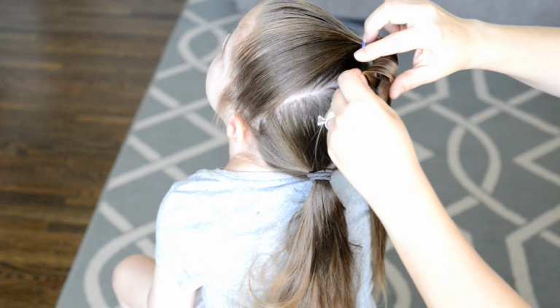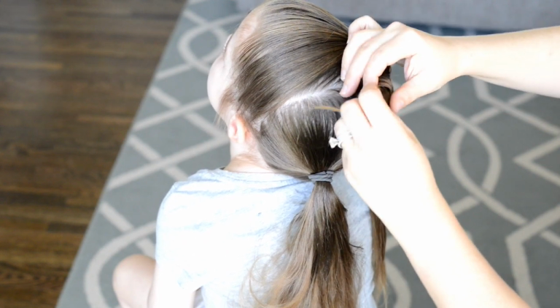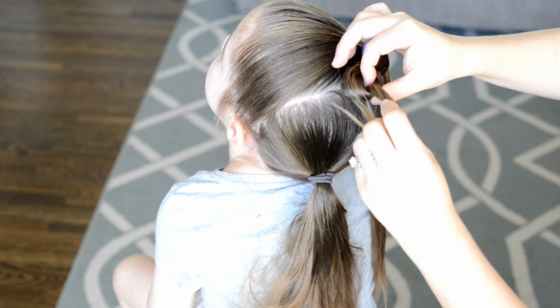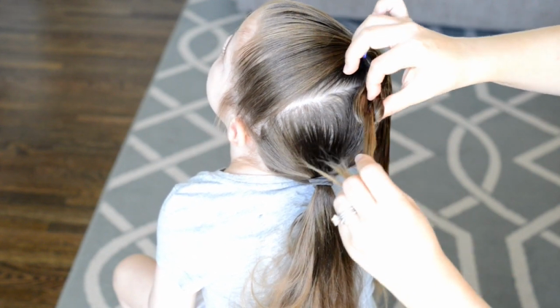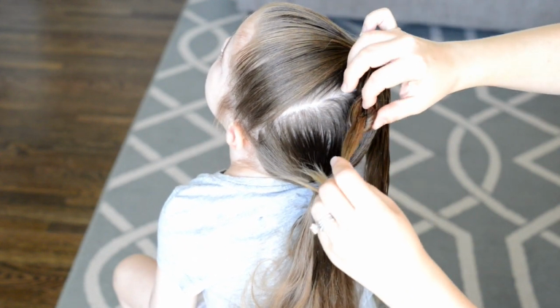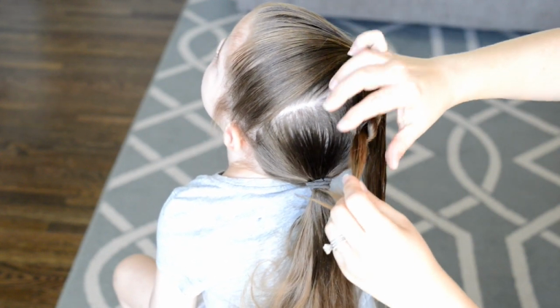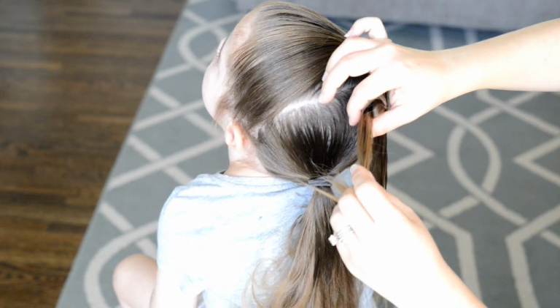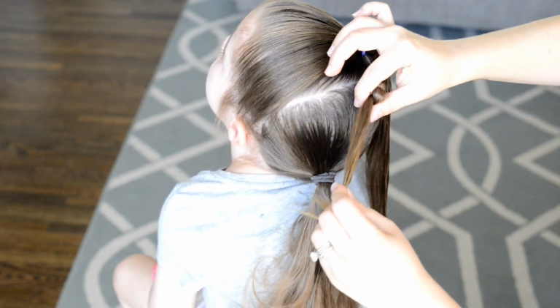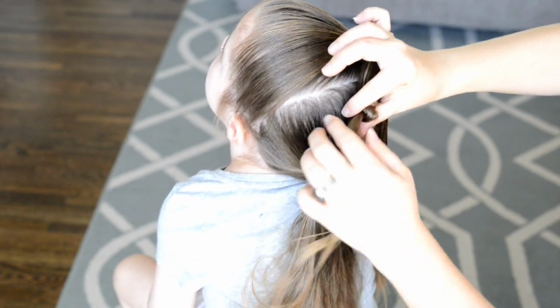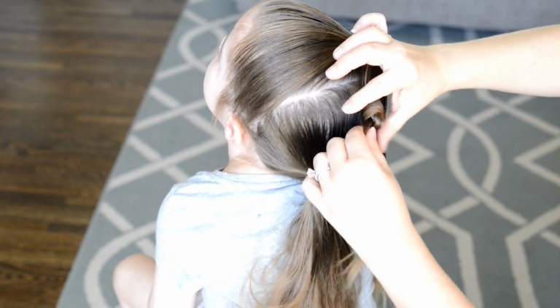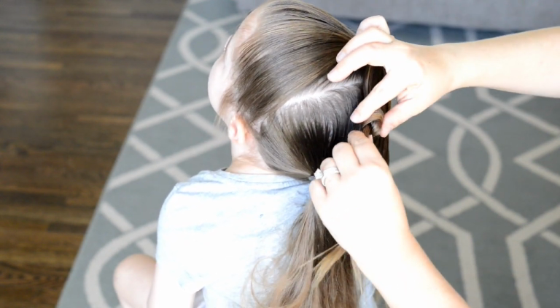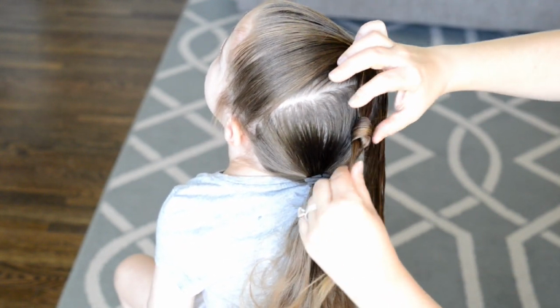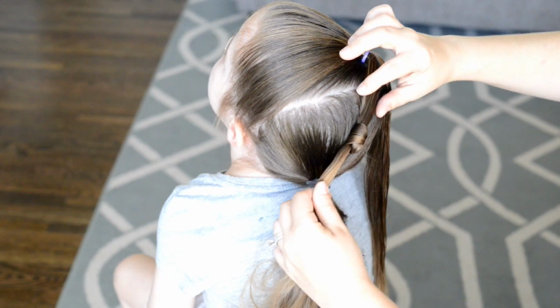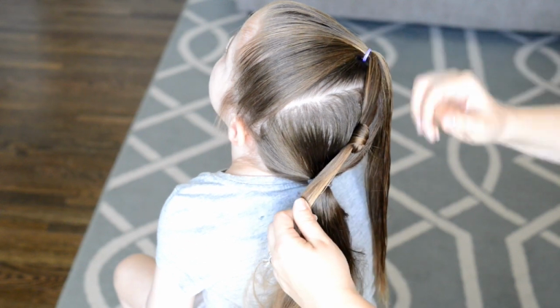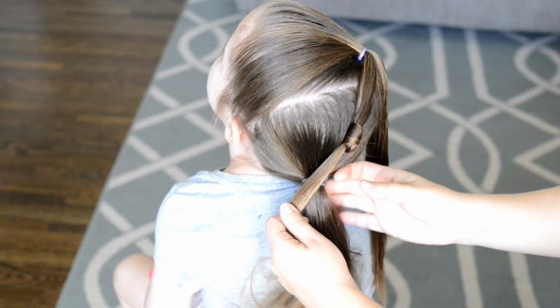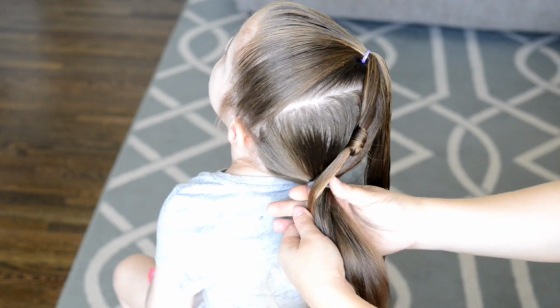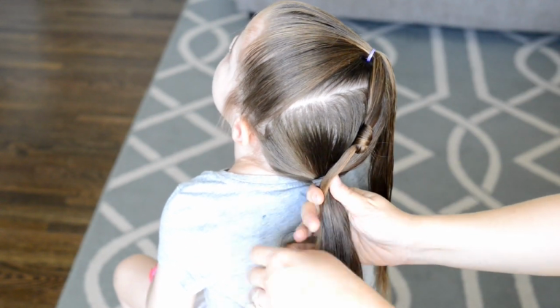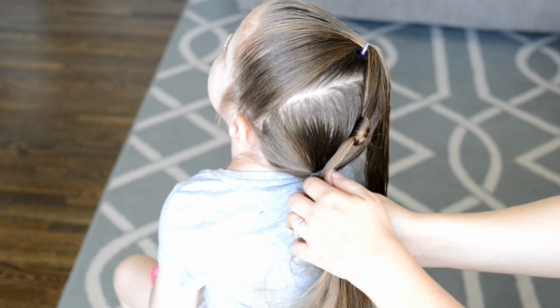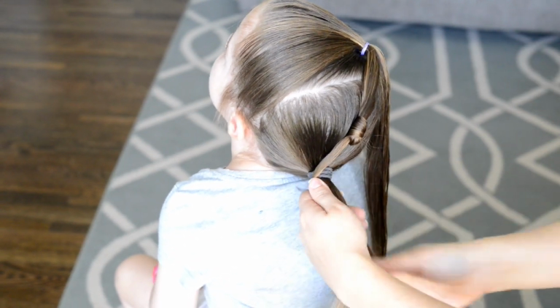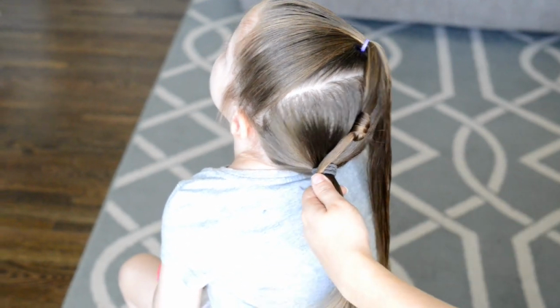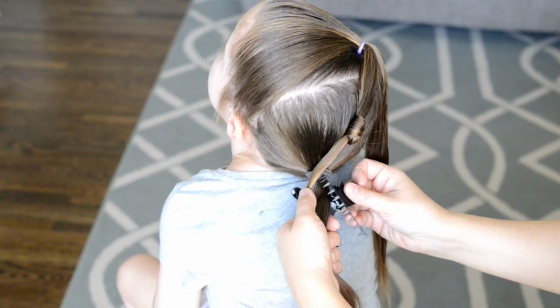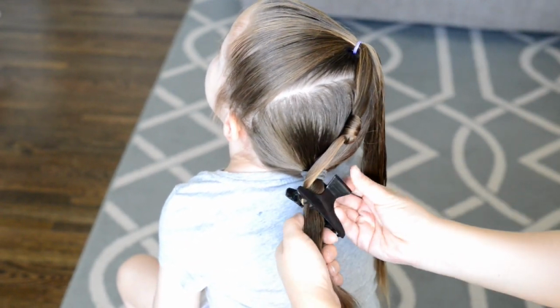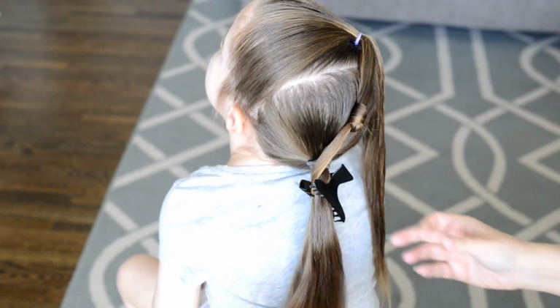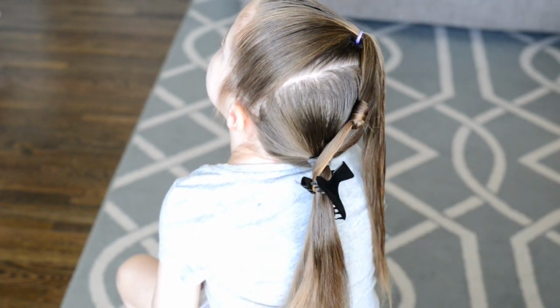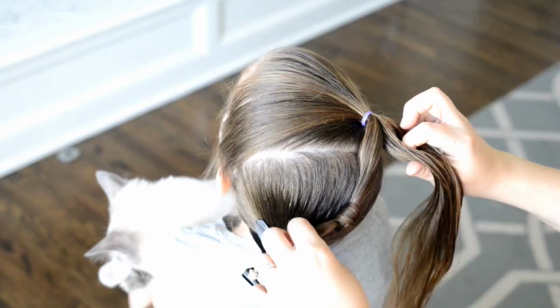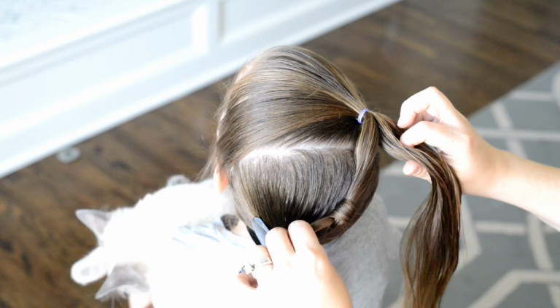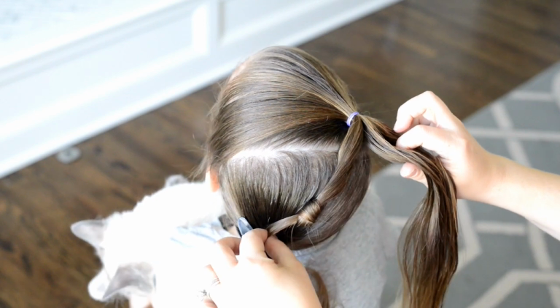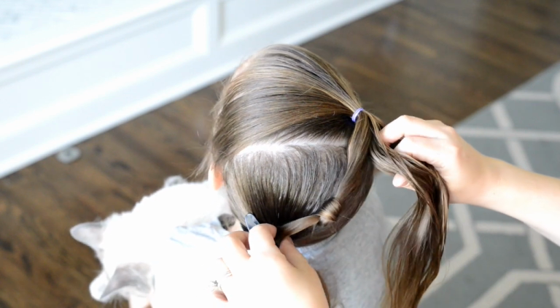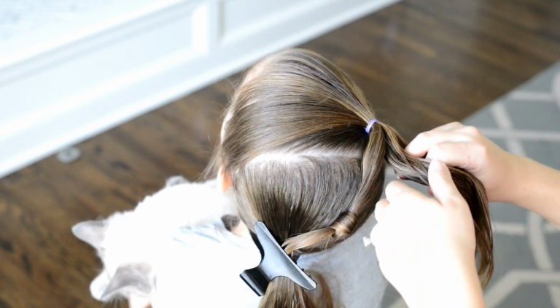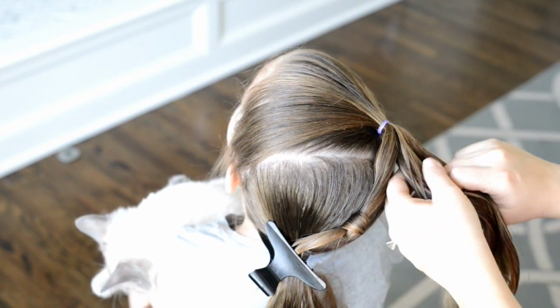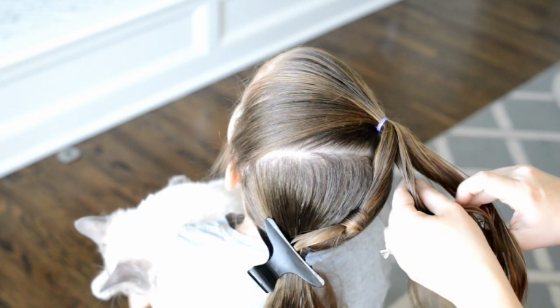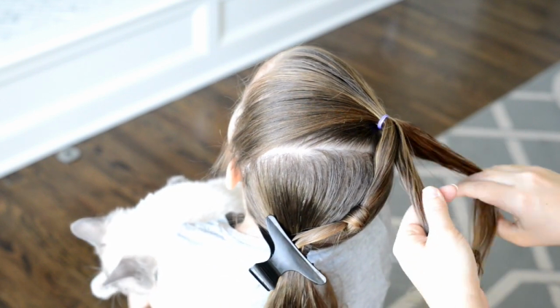Sometimes you may need to try this a couple of times till you get it the way you want. Then you're just going to position the knot where you want it, and I'm clipping it in place so that I can put the elastic in at the end.